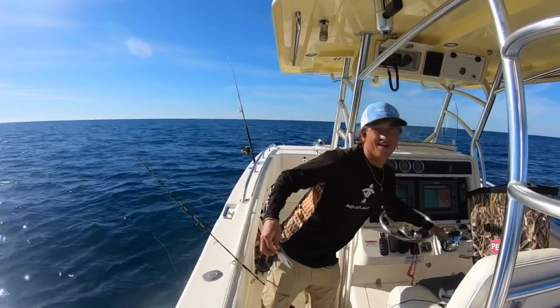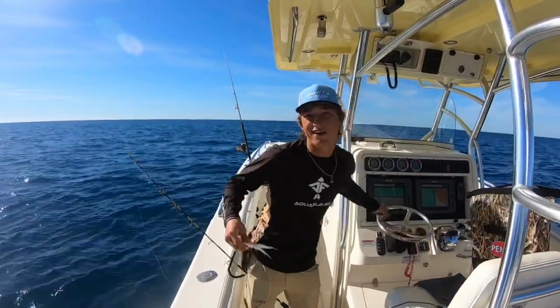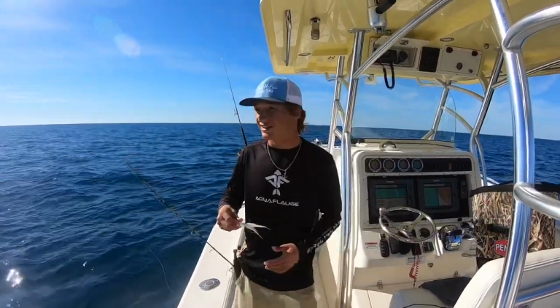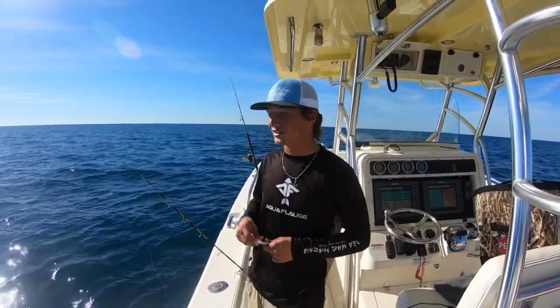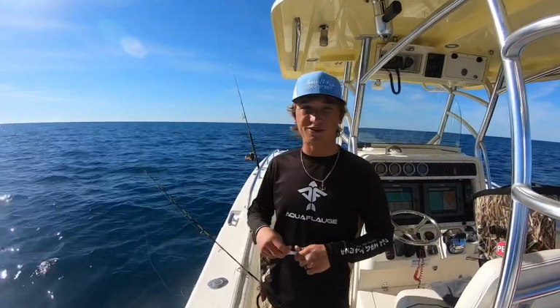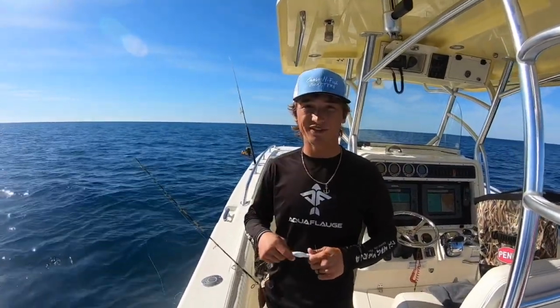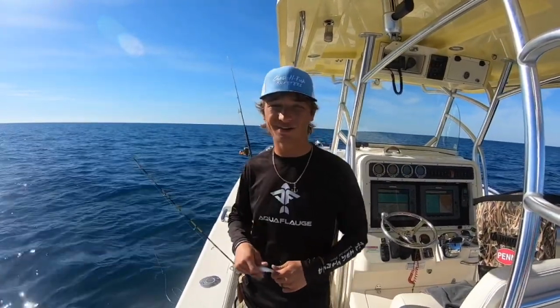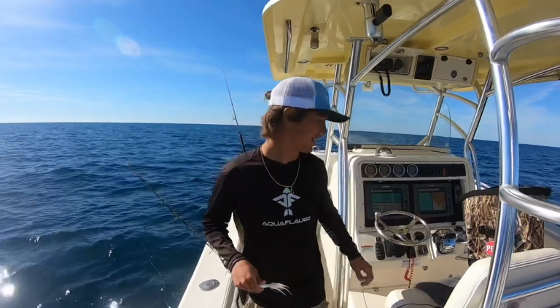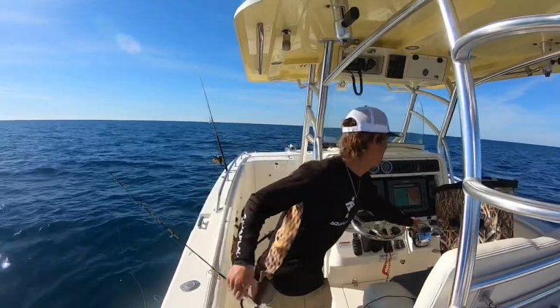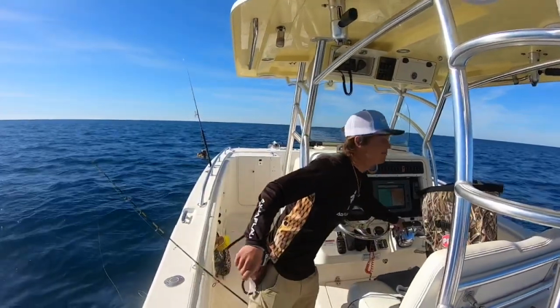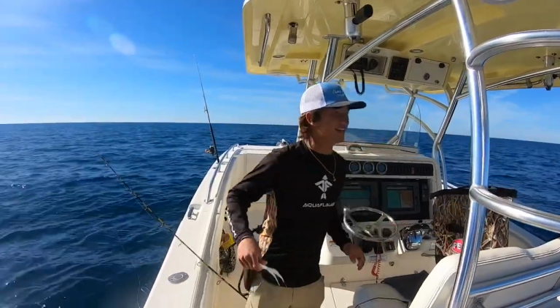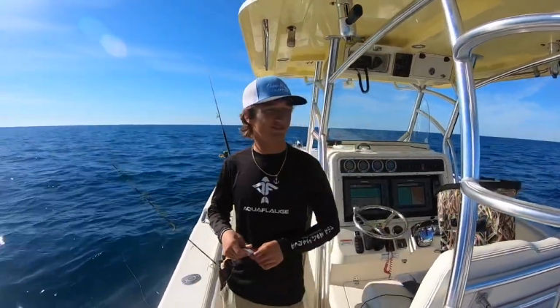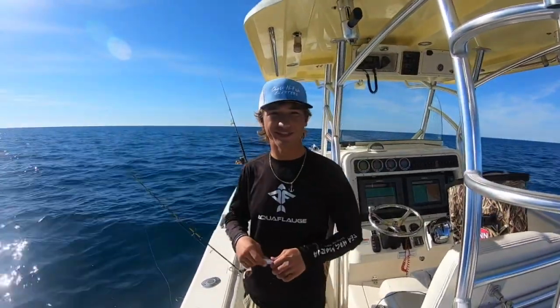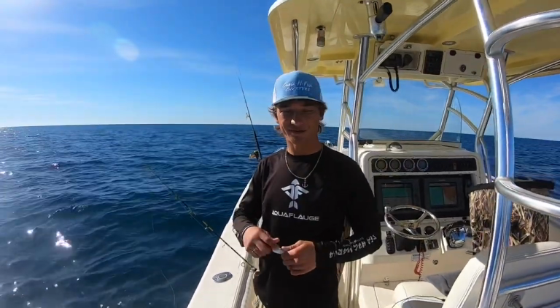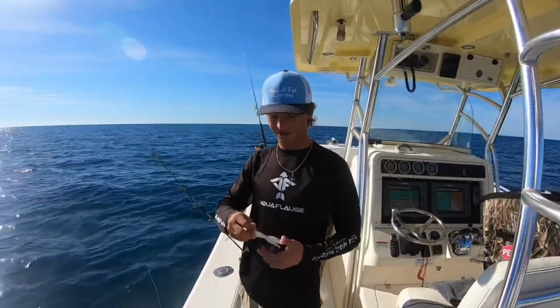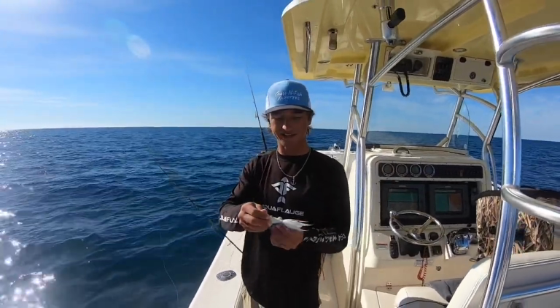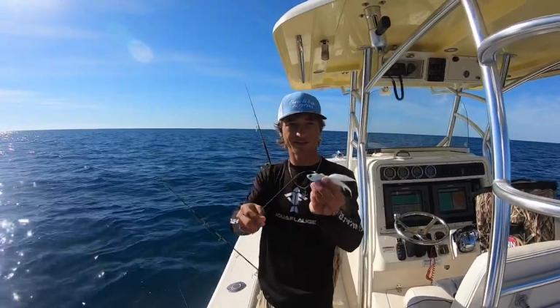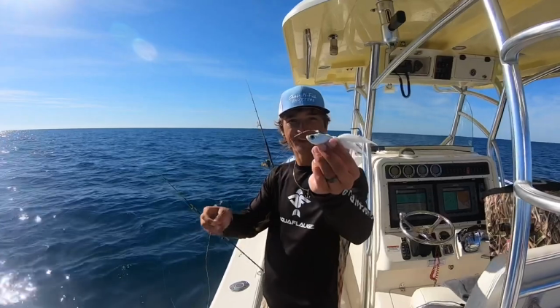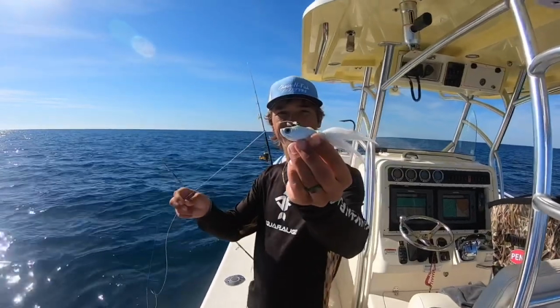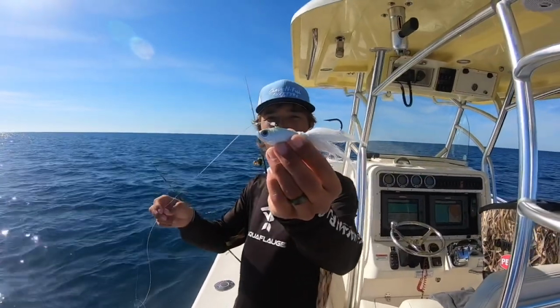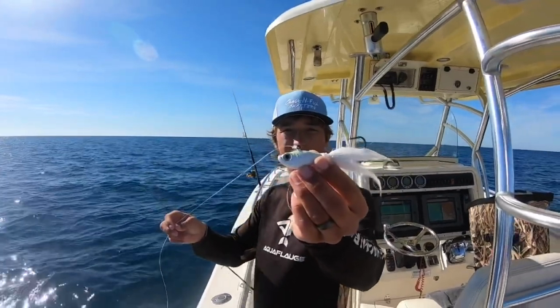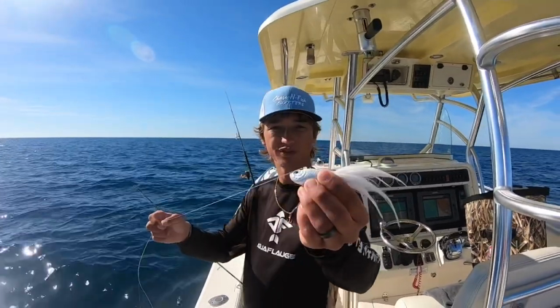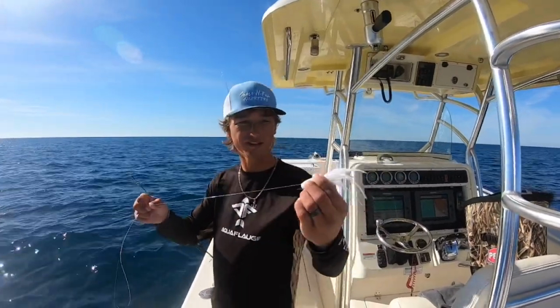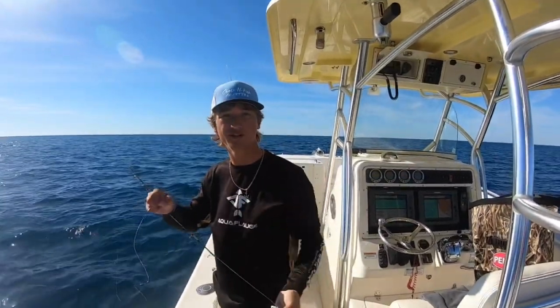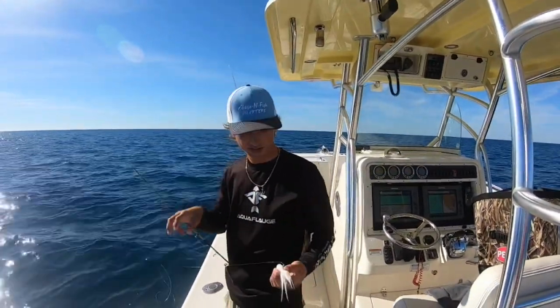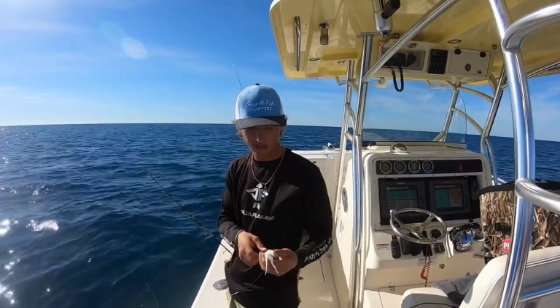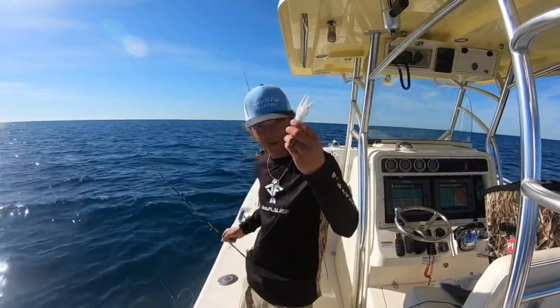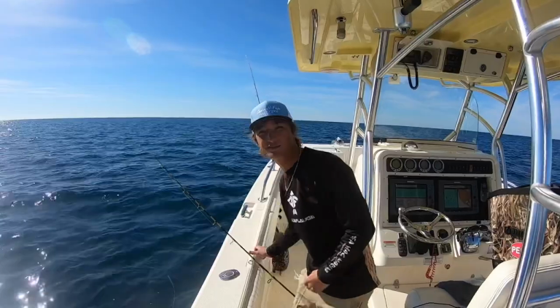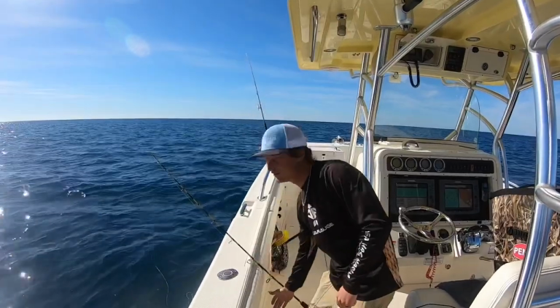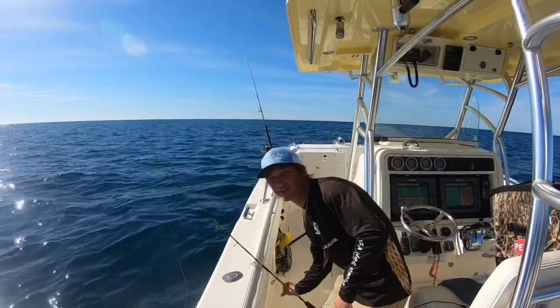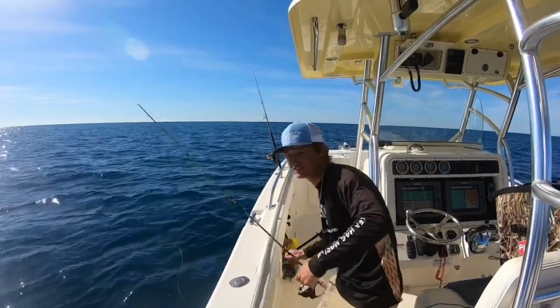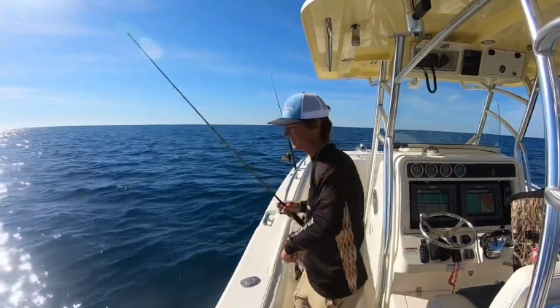Alright, we're out here today. It's a slick, calm weather. We've got Matt and David from Louisiana out here with us, and today we're going to show you how the Spro Jig Head works. We use a lot of these on our trips and I'll prove it to you that they catch fish. Stay tuned.